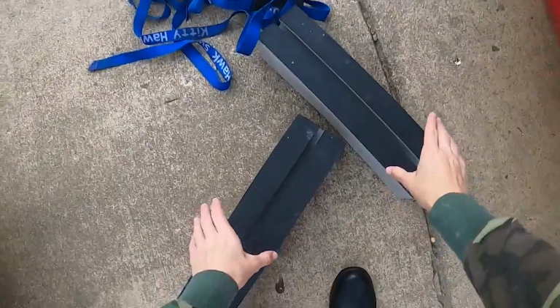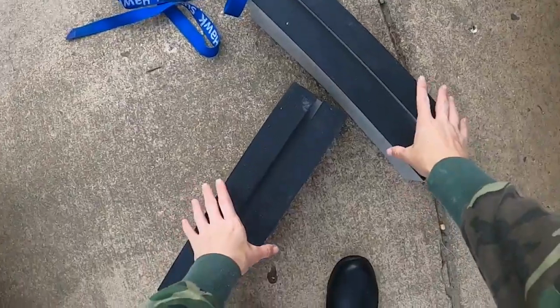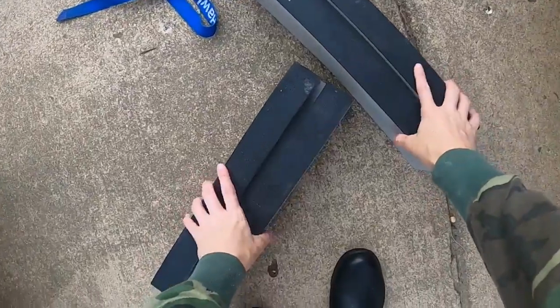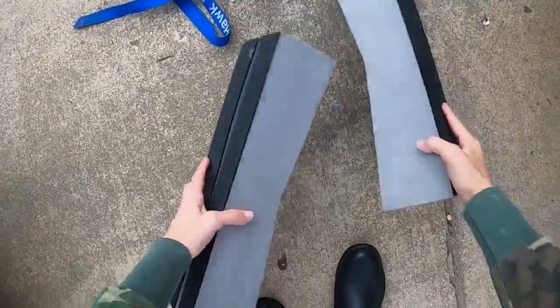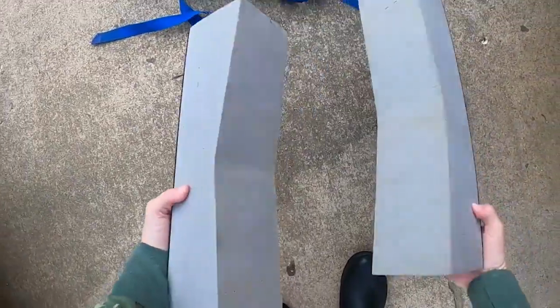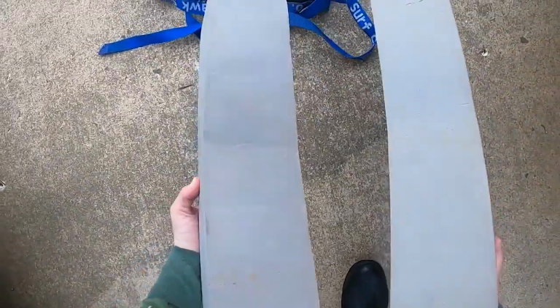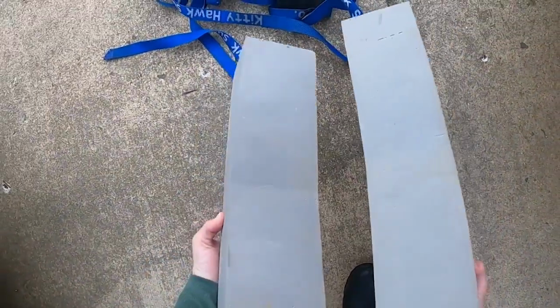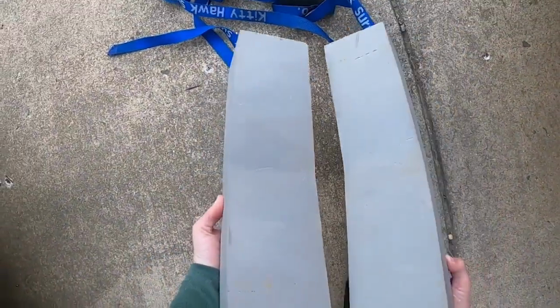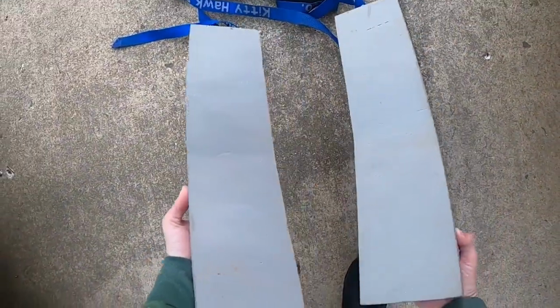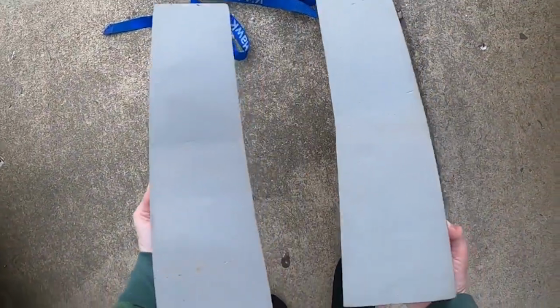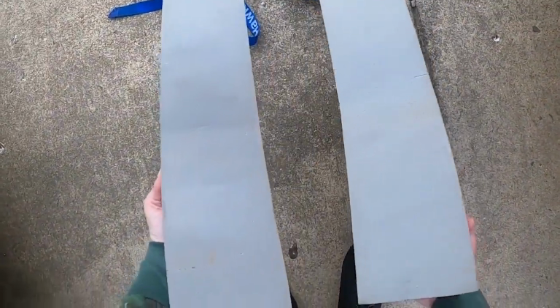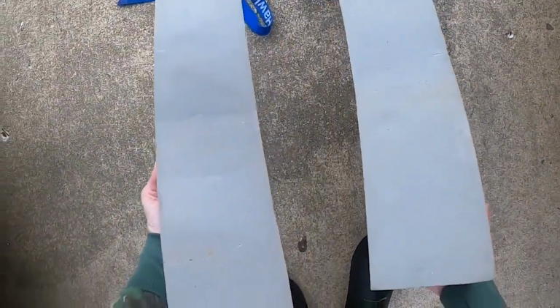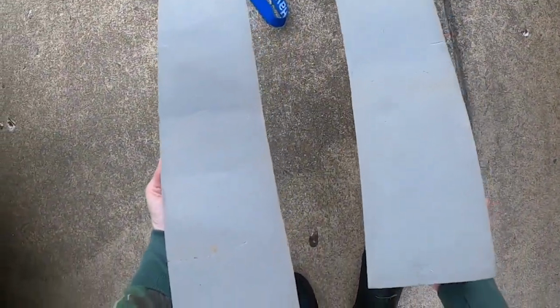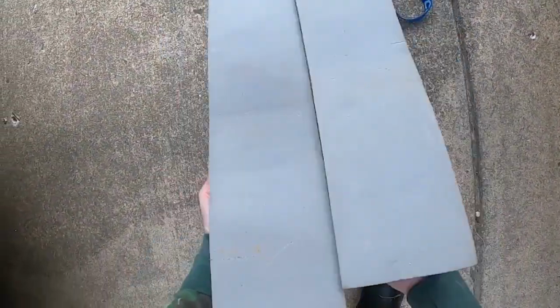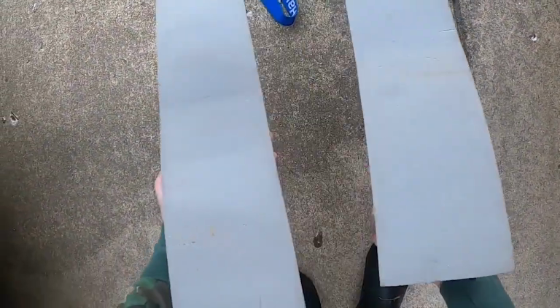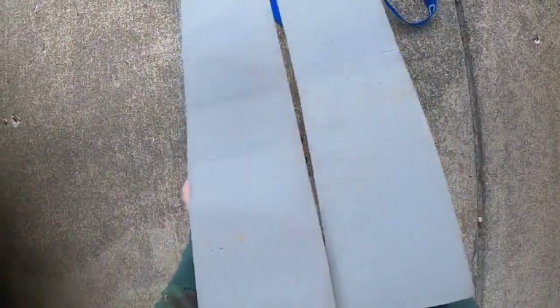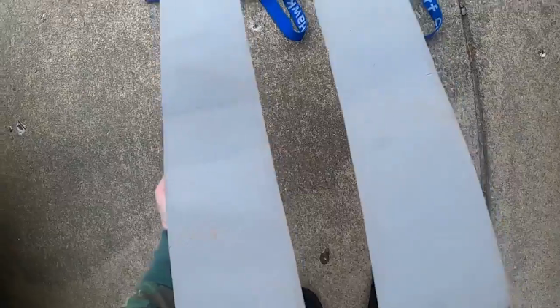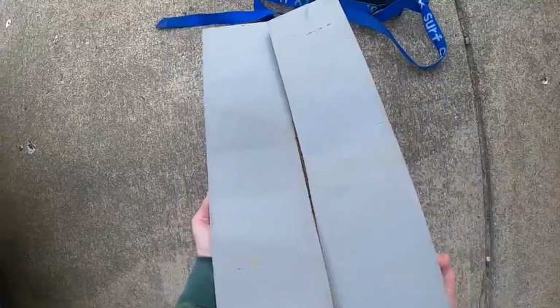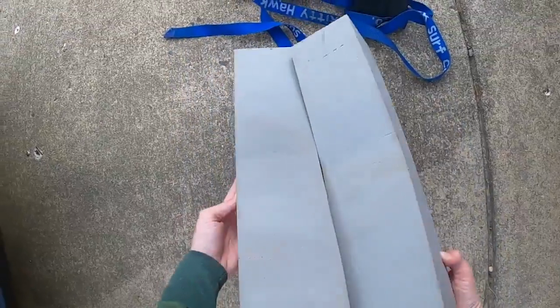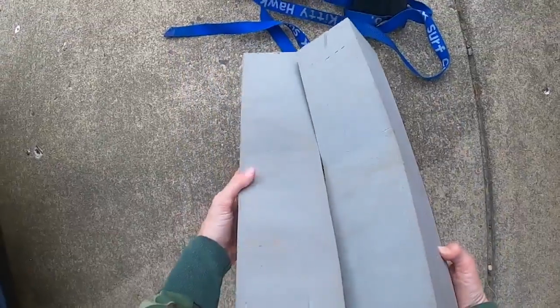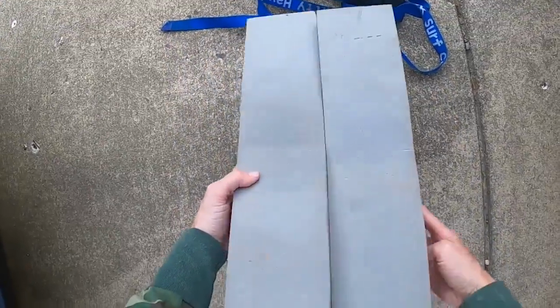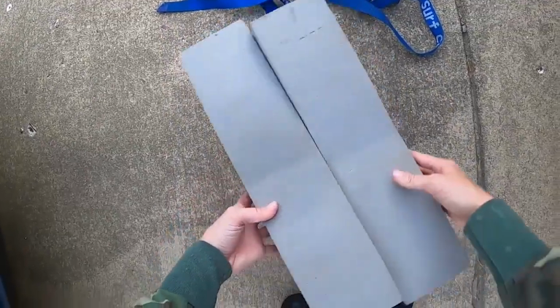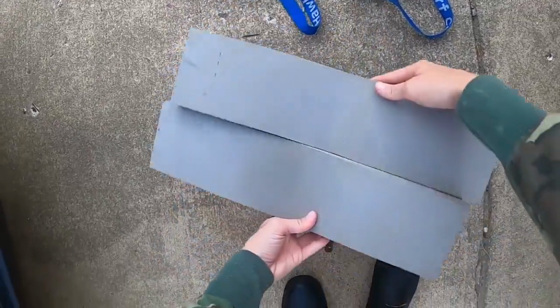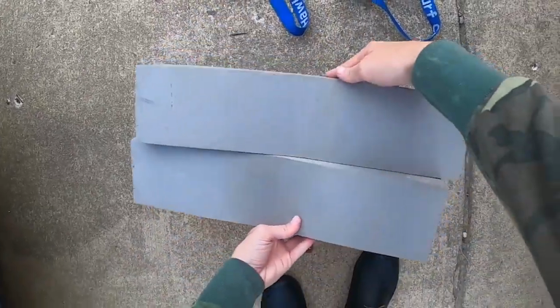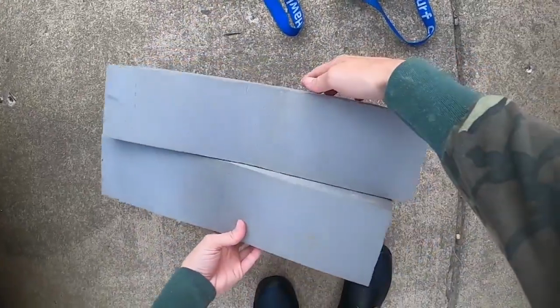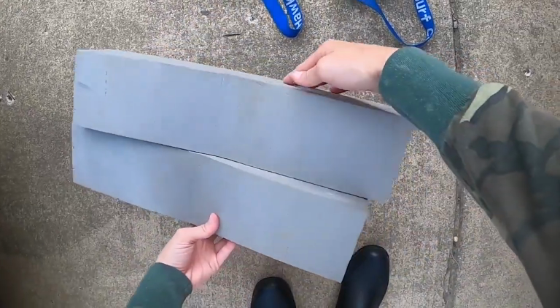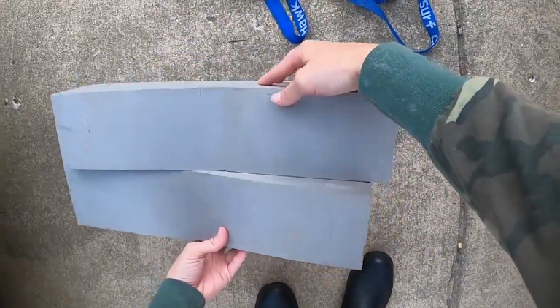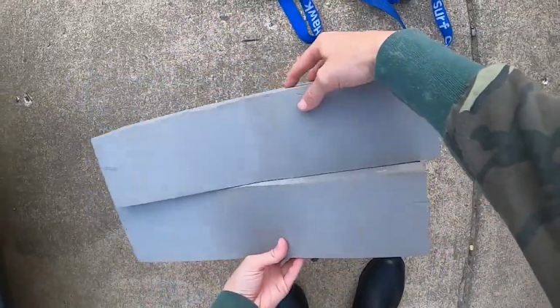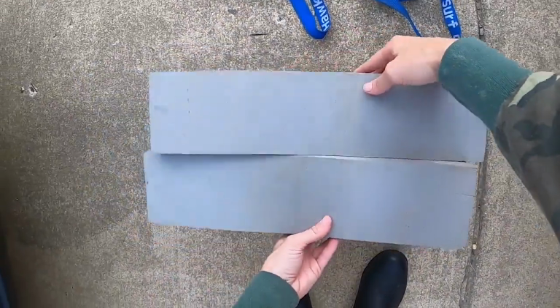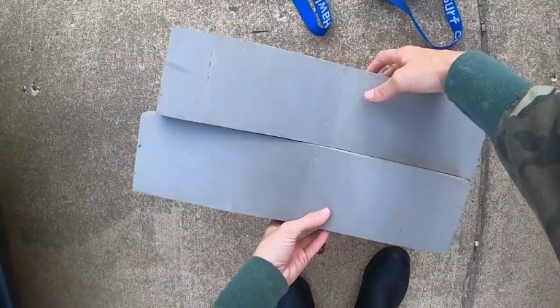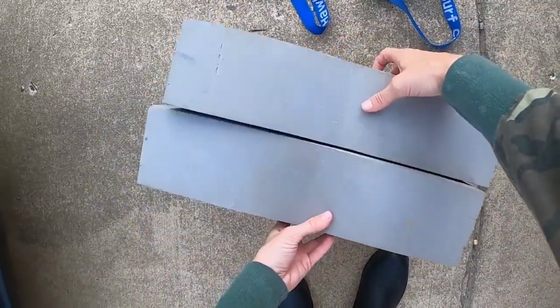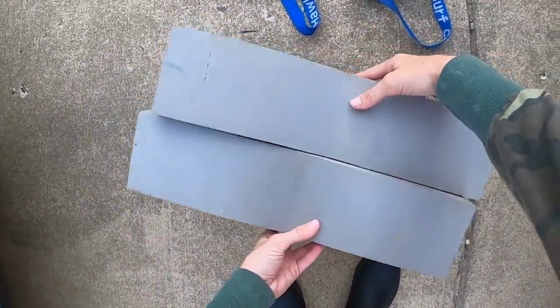First, you will need a pair of foam blocks. These are available at any sporting goods store. They have a little V cut in them for the kayak.